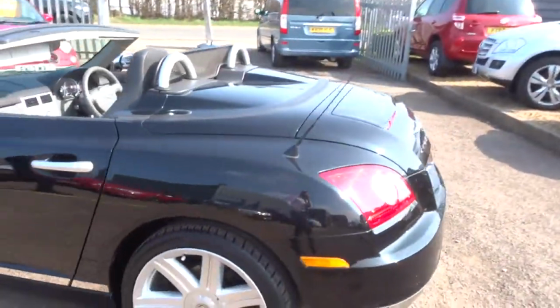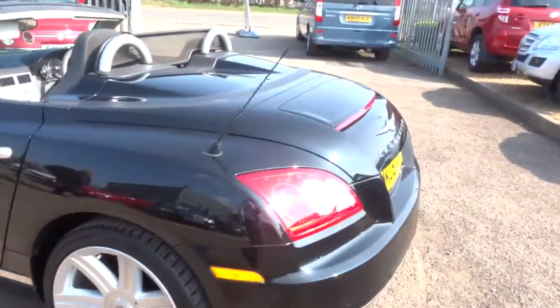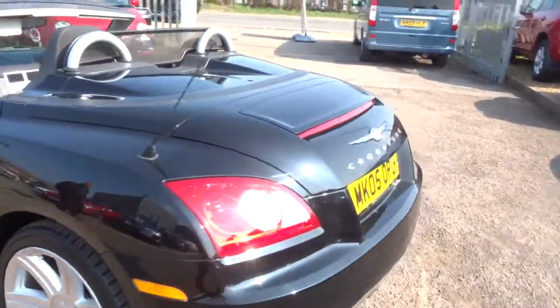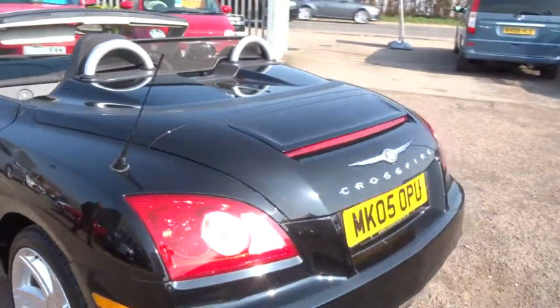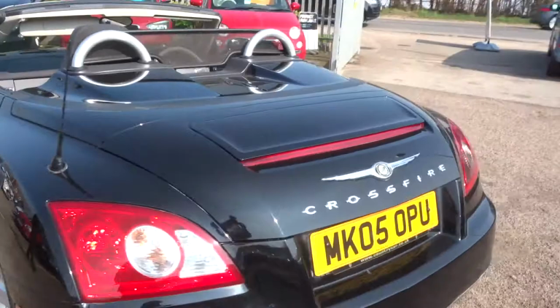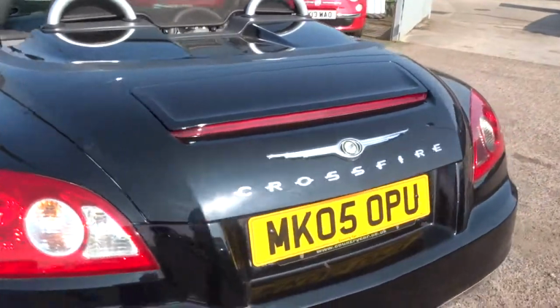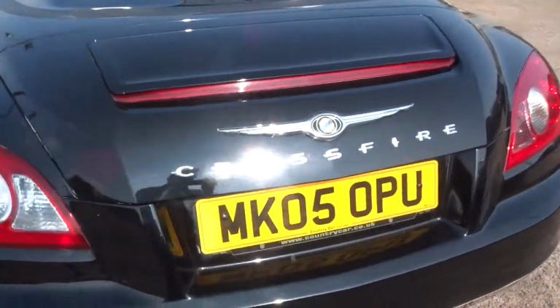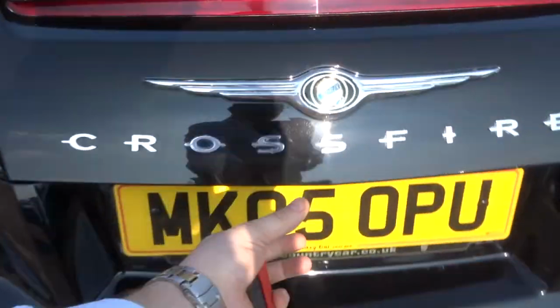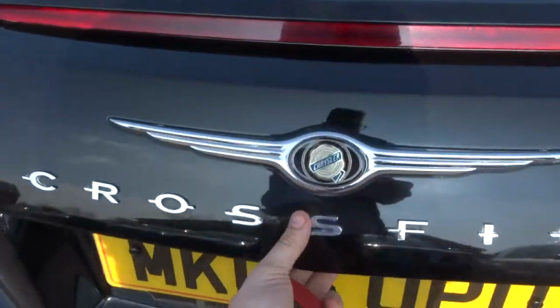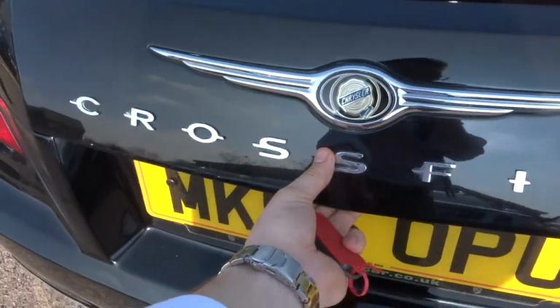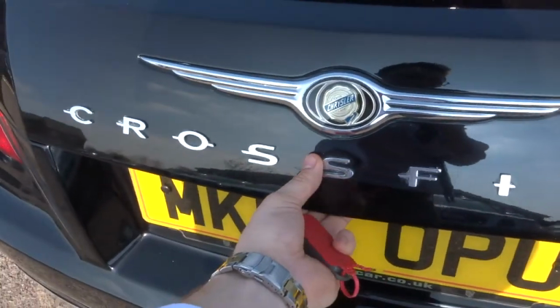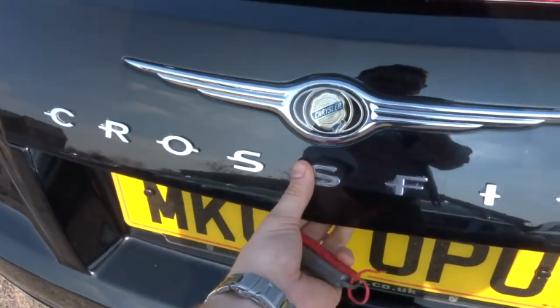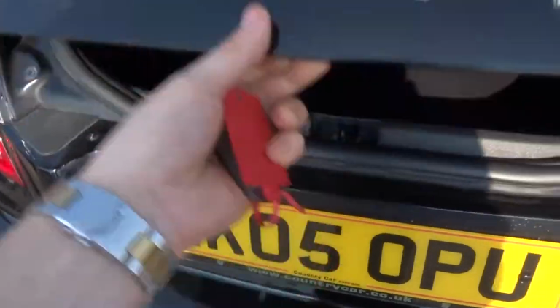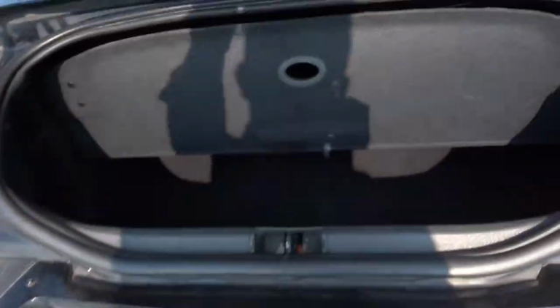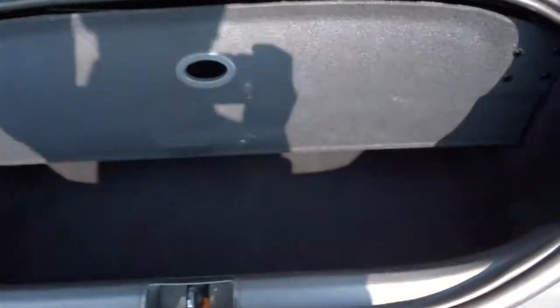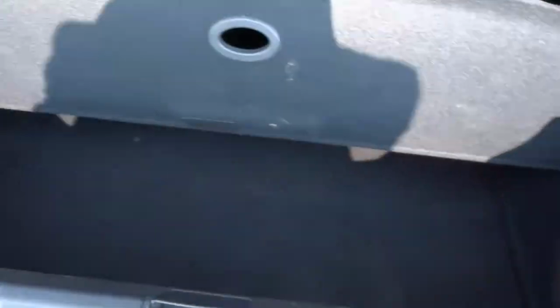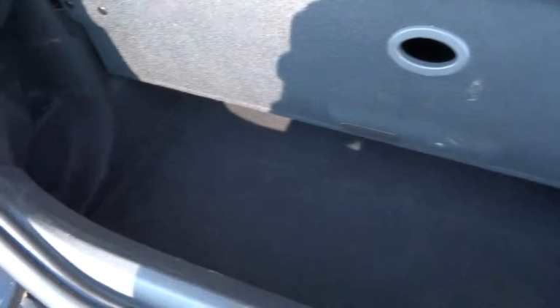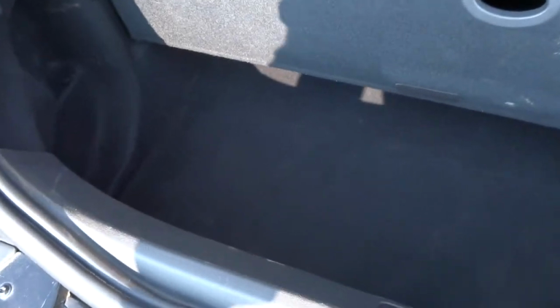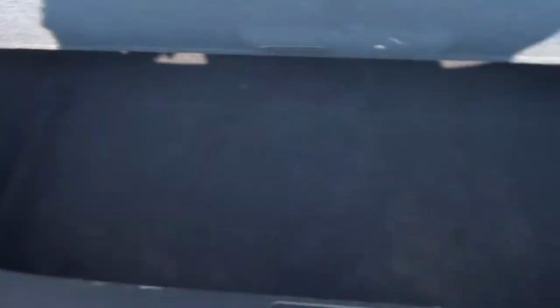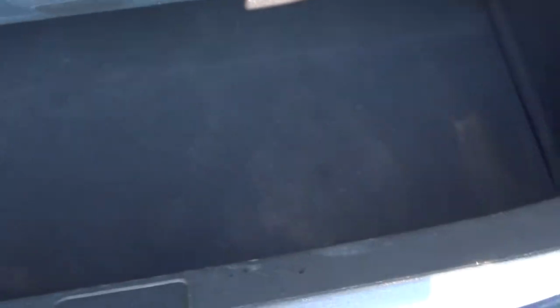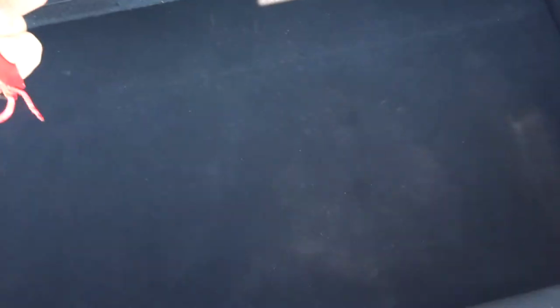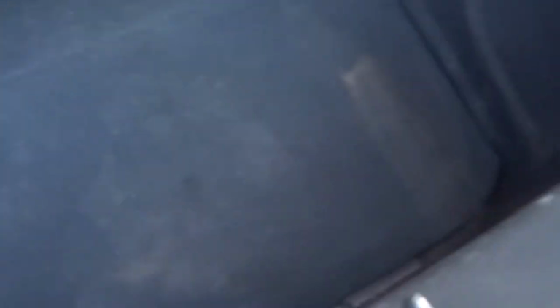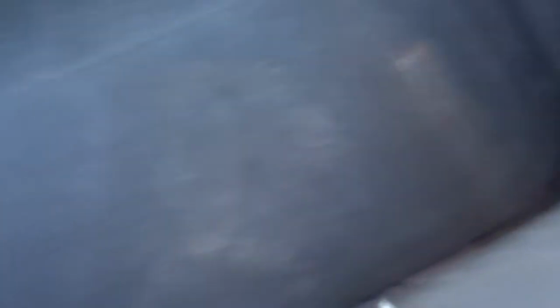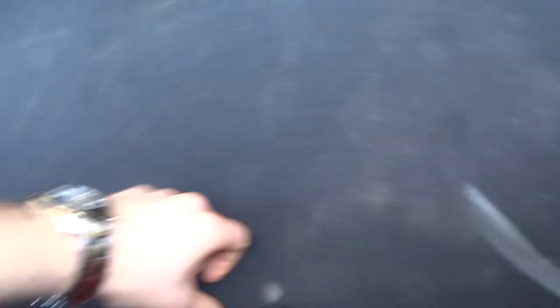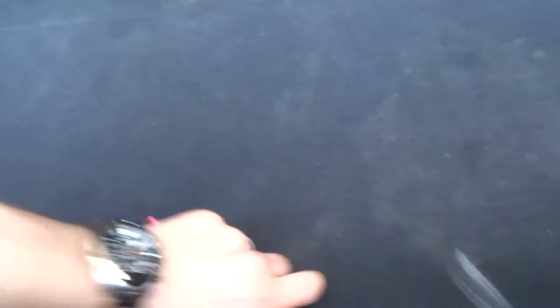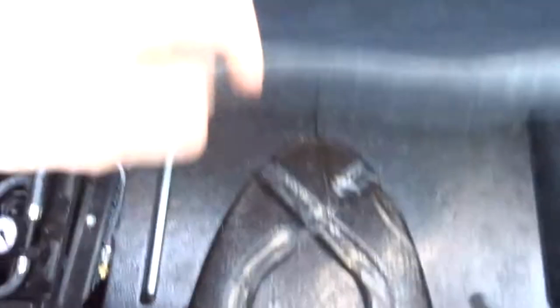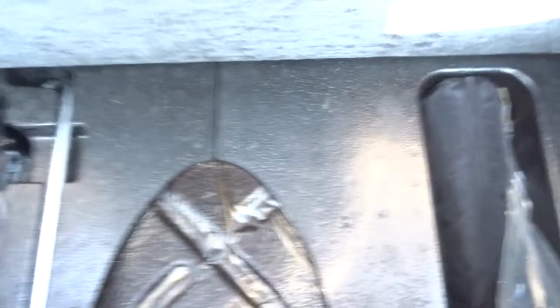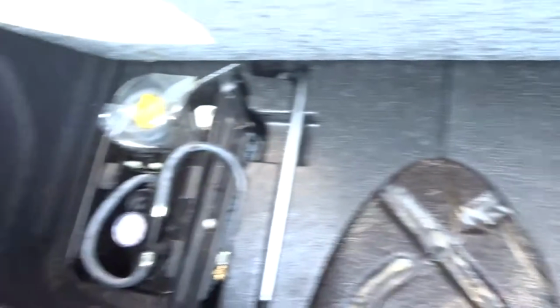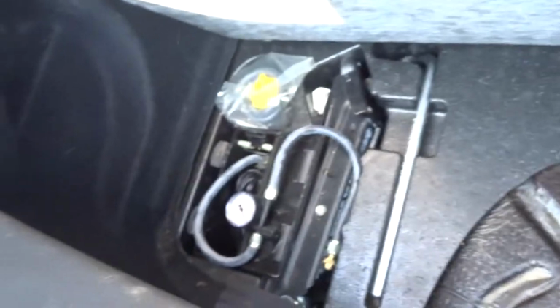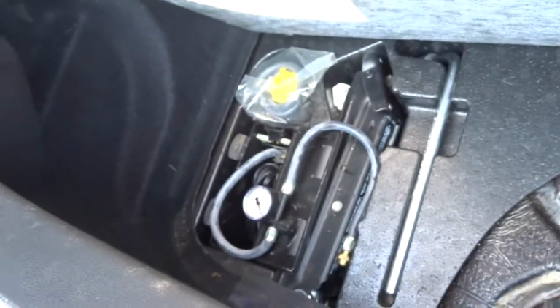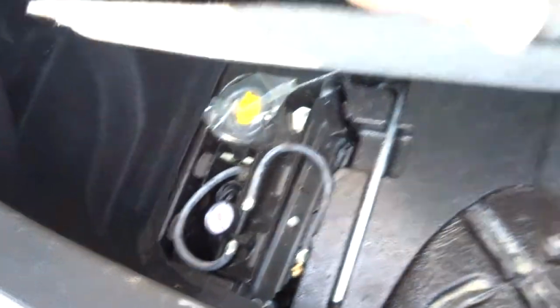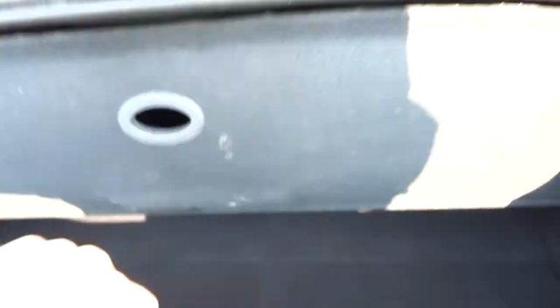It's got an electric spoiler and a decent sized boot, quite deep in there as well. Then underneath the carpet you've got your repair kit.